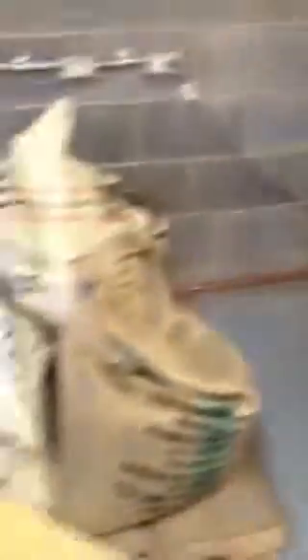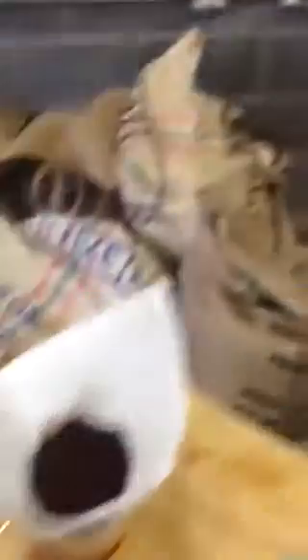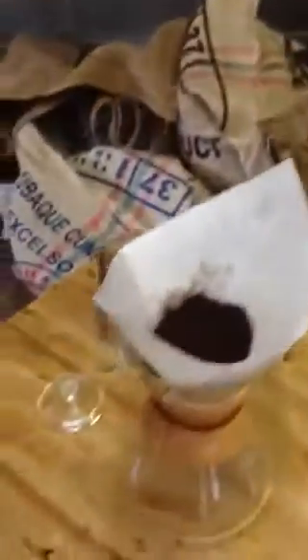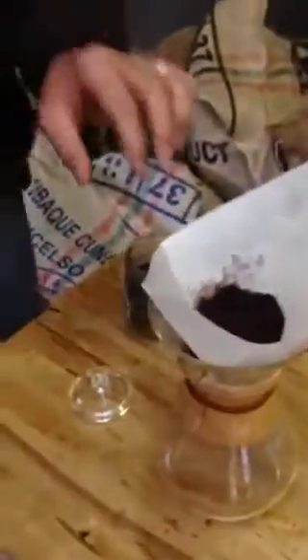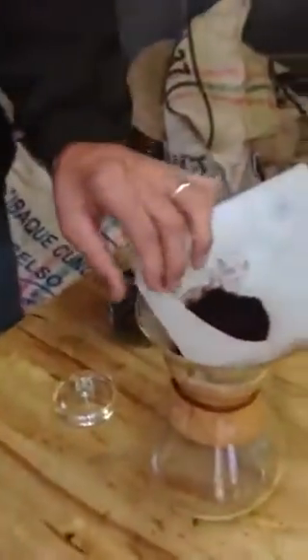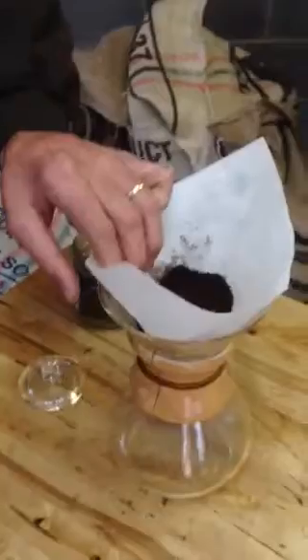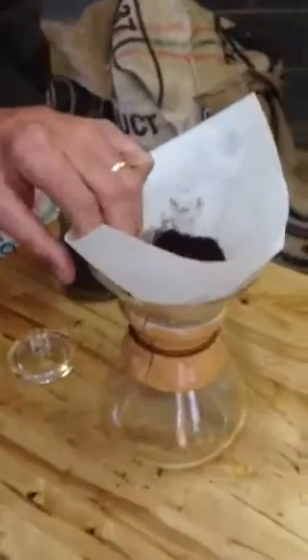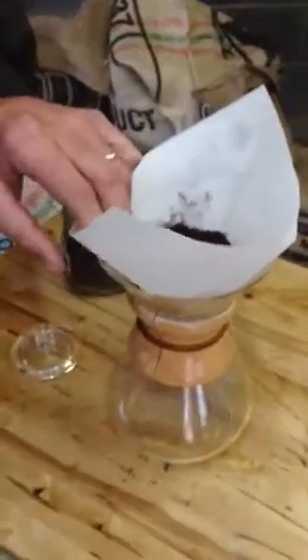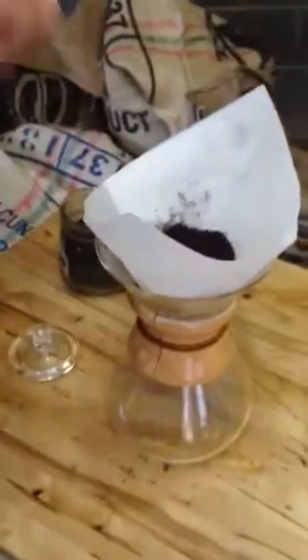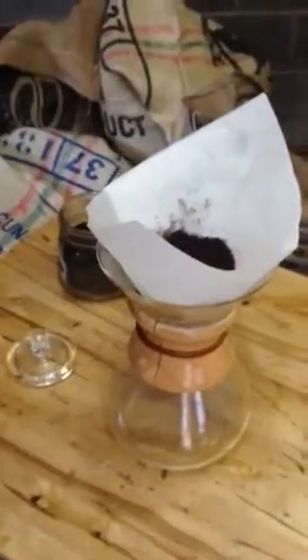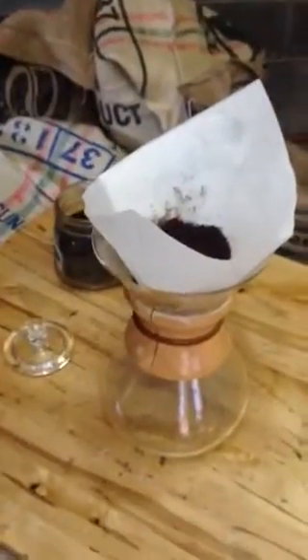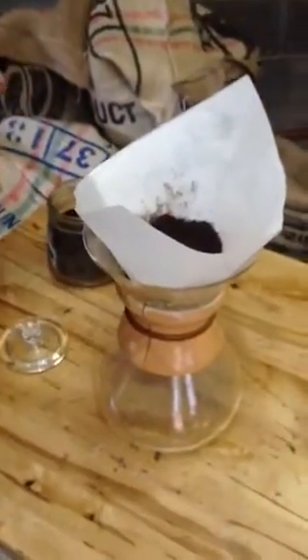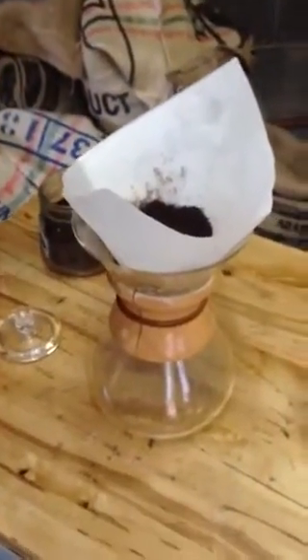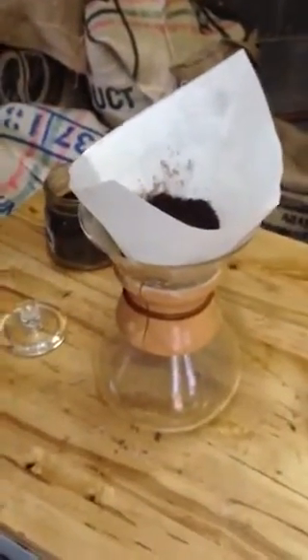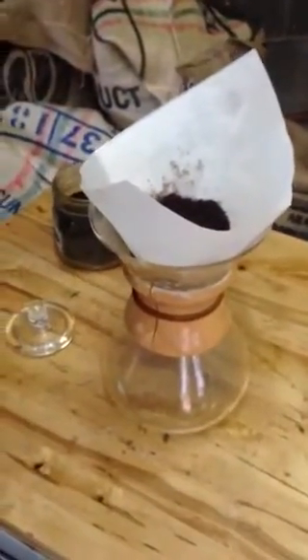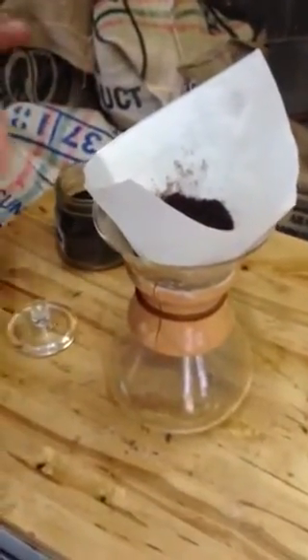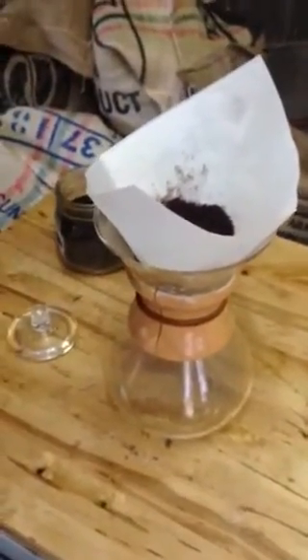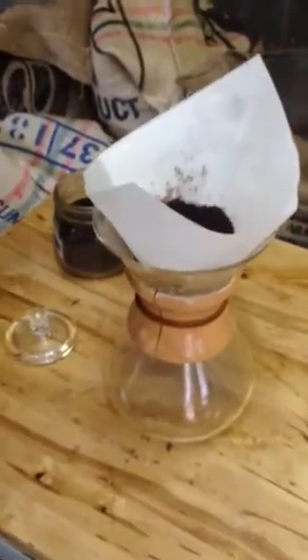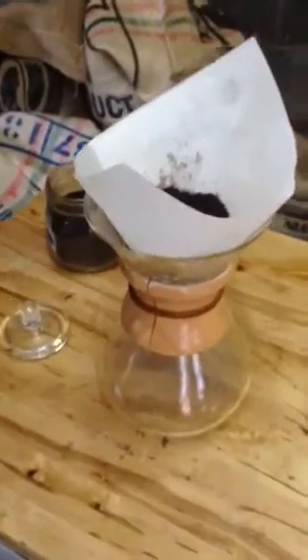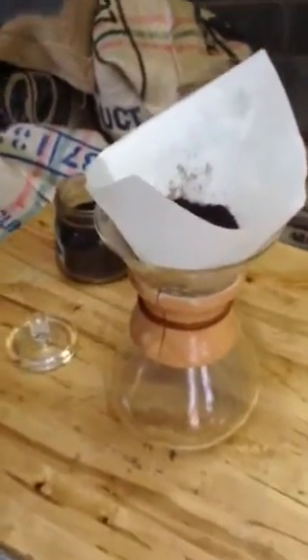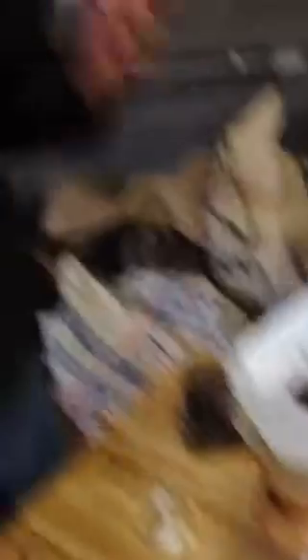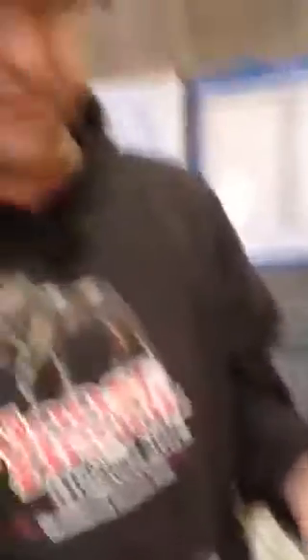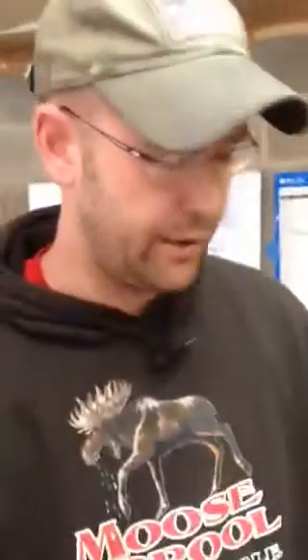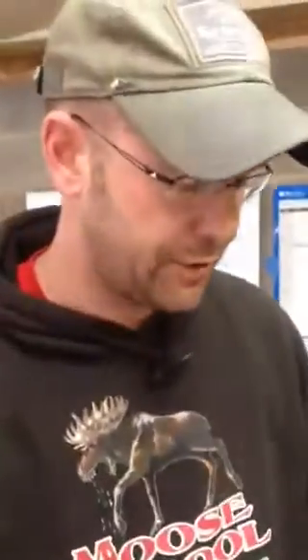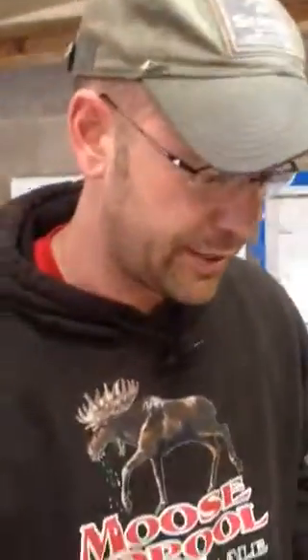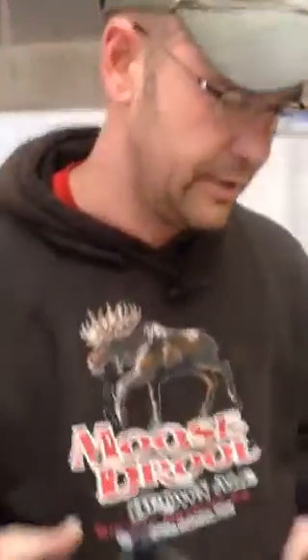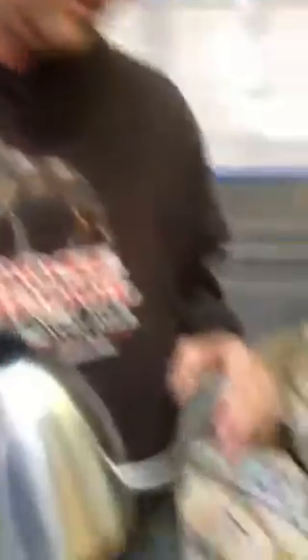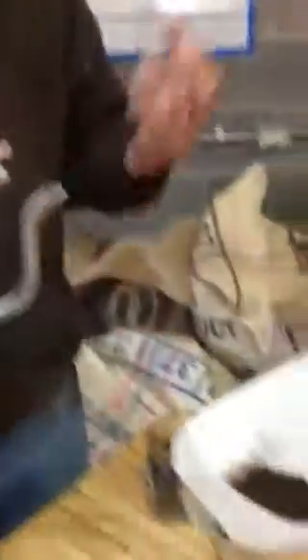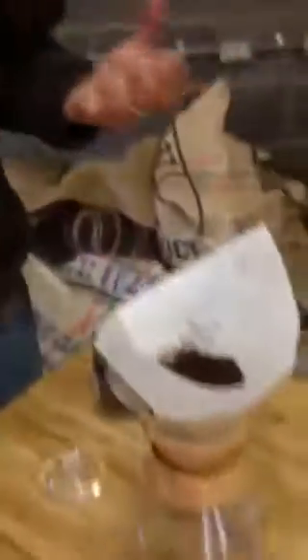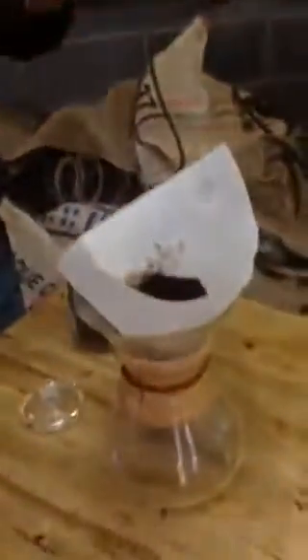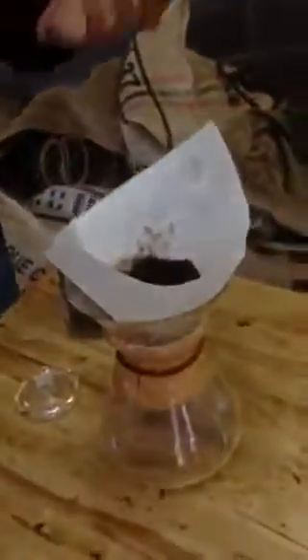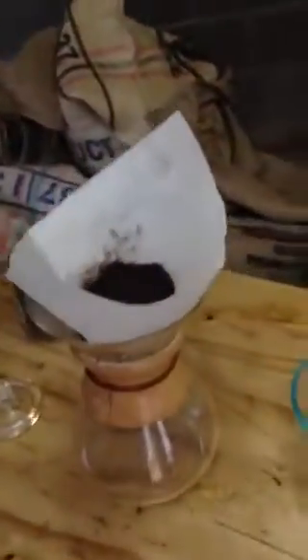The Chemex filter also allows it to brew slower. The whole process takes about four minutes, which is similar to a French press, which gives your coffee a lot of great flavor.